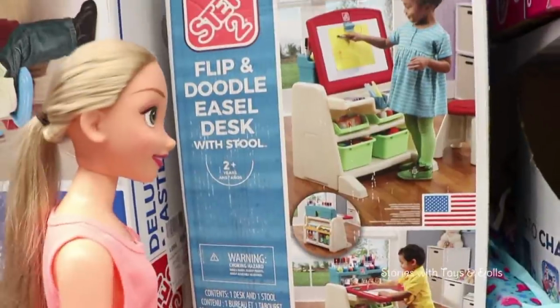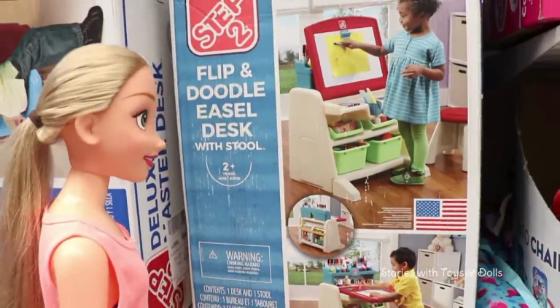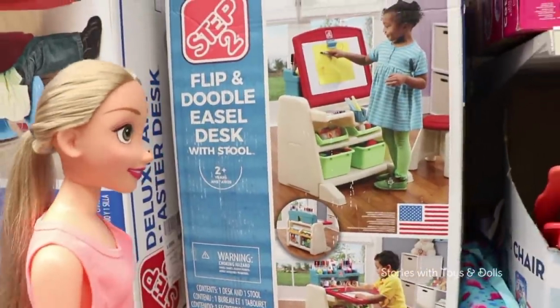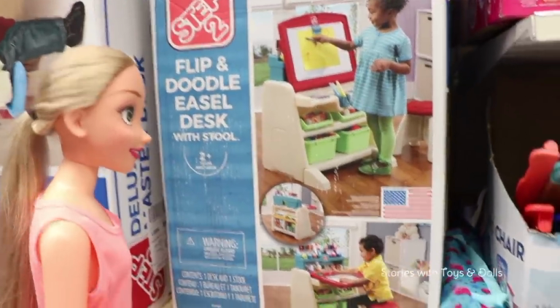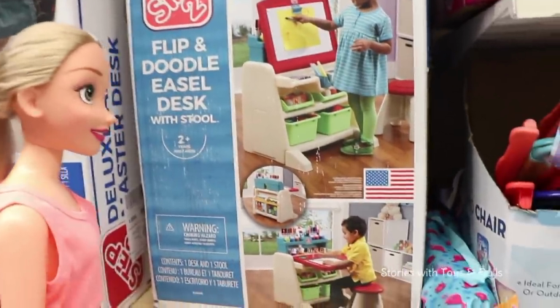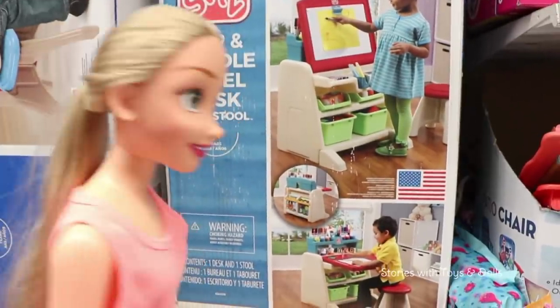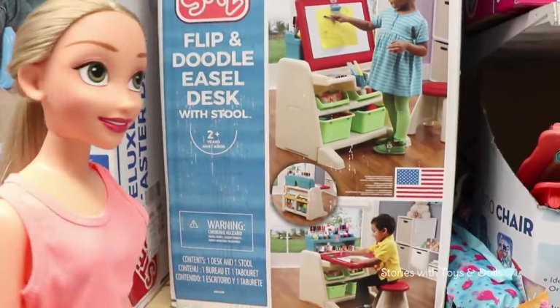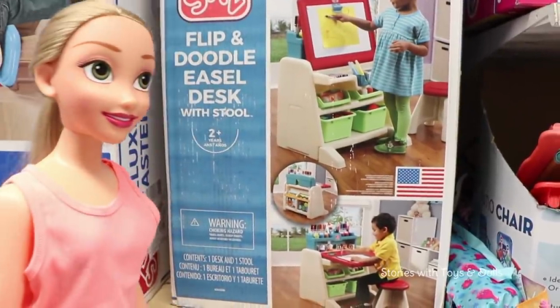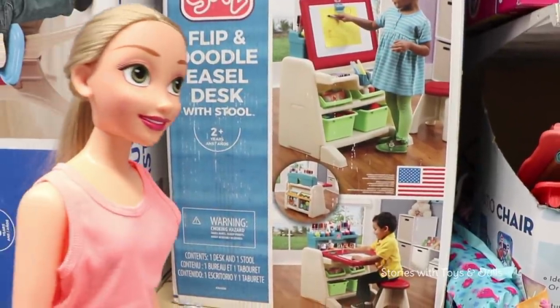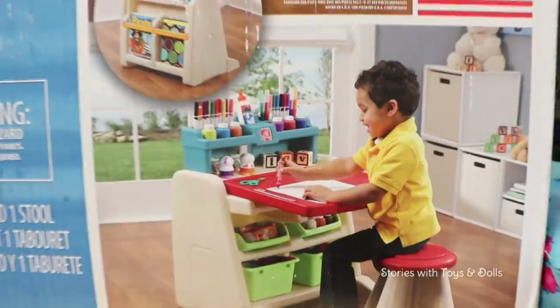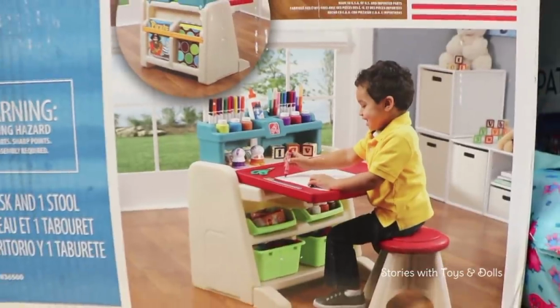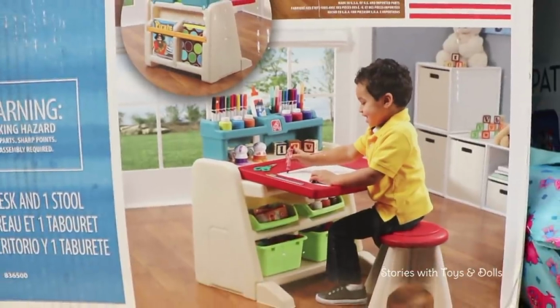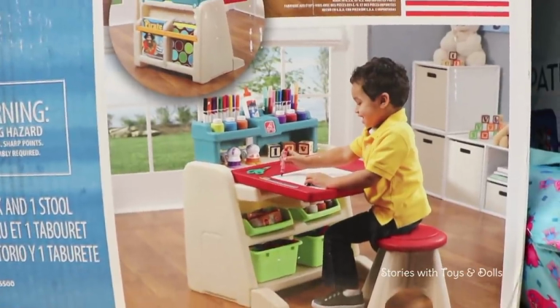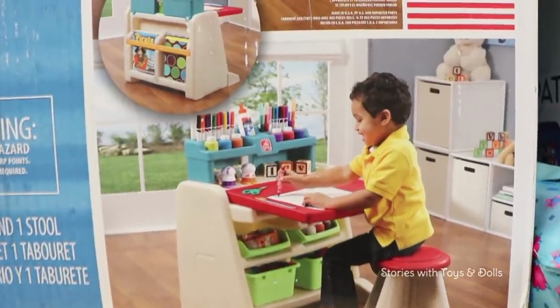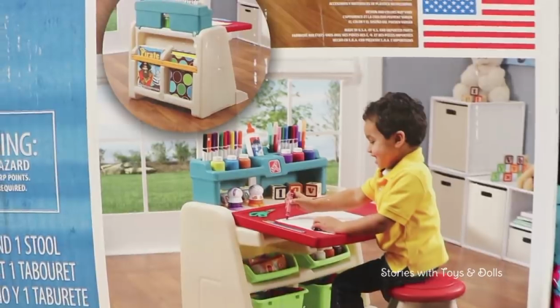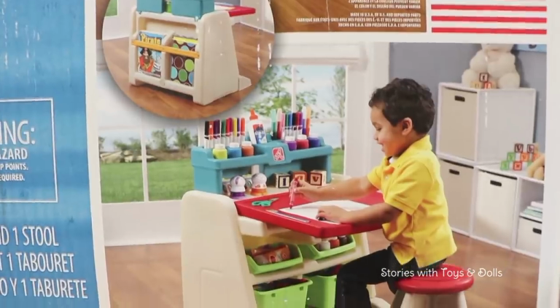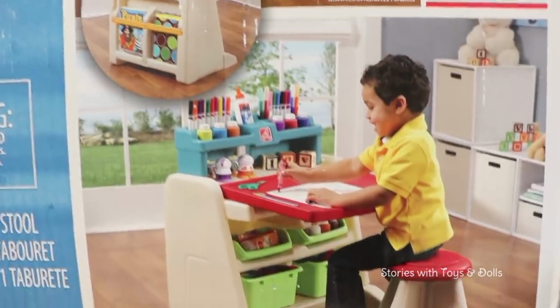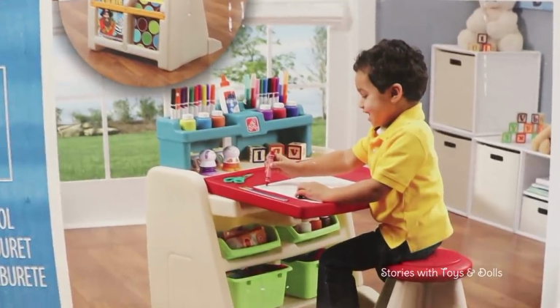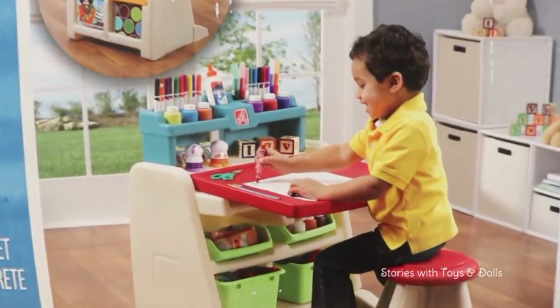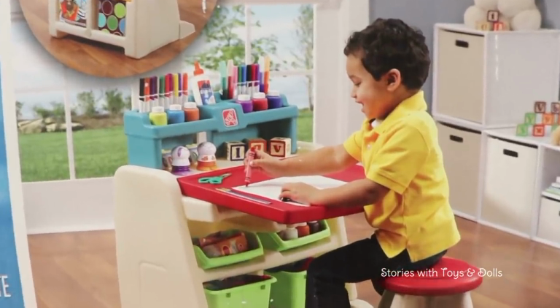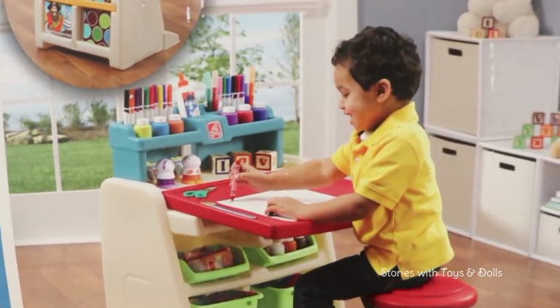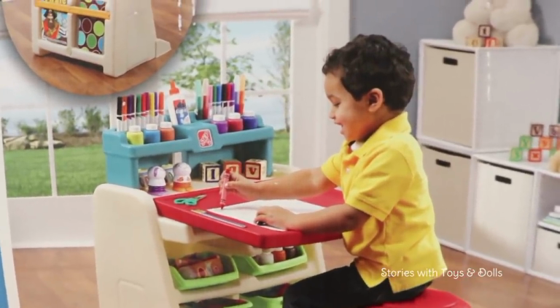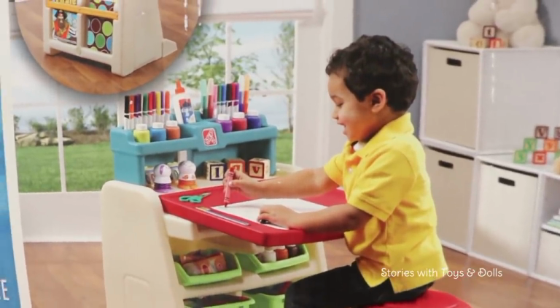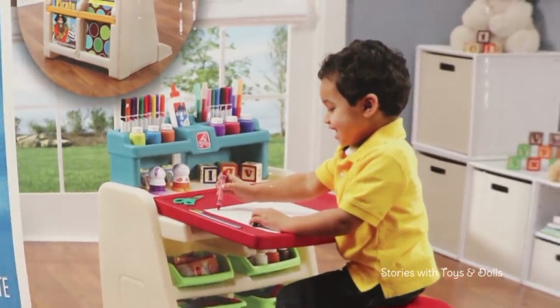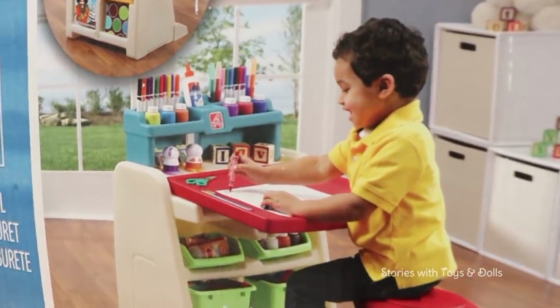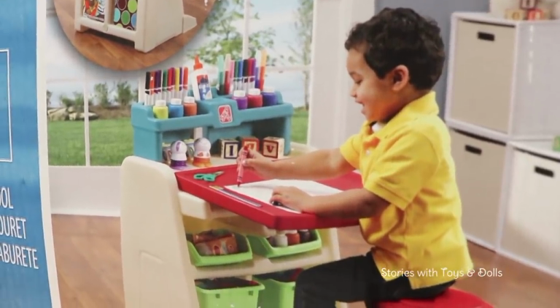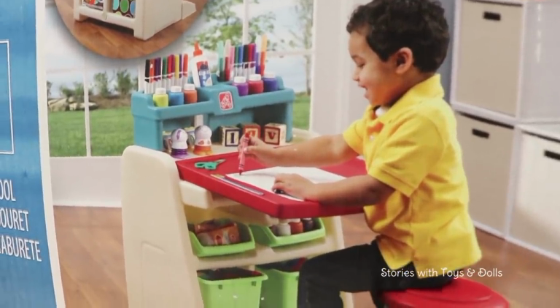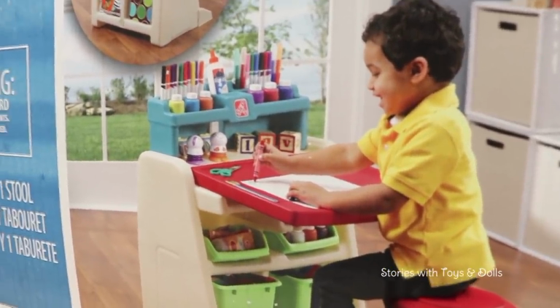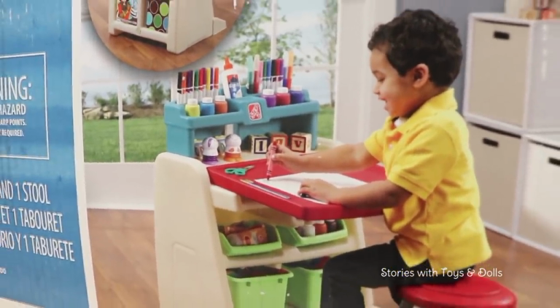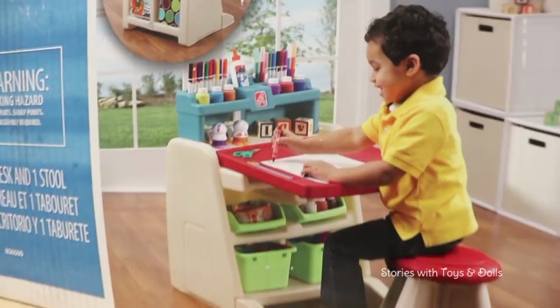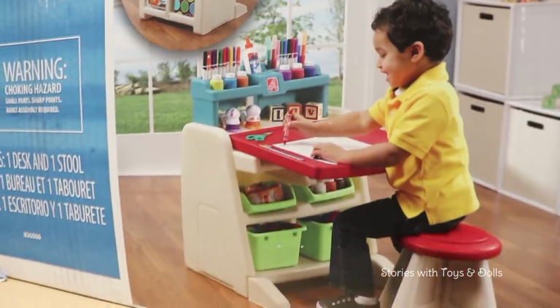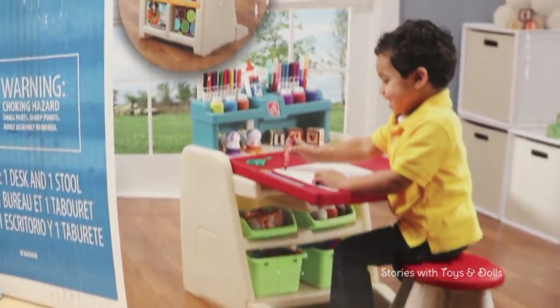Oh, I love this drawing desk play set! Look, it's perfect for coloring! Yes, it's beautiful! I'm going to show it to our friends from Stories with Toys and Dolls! What do you guys think? Isn't it awesome?